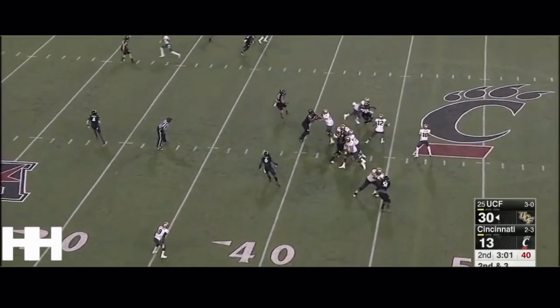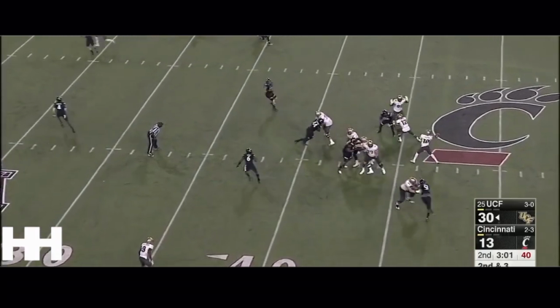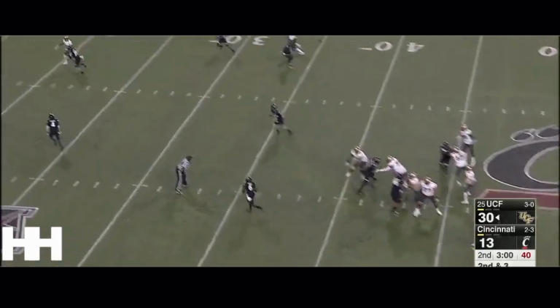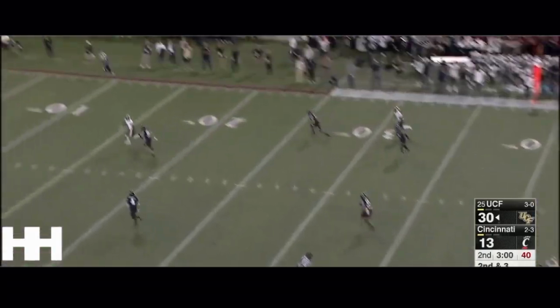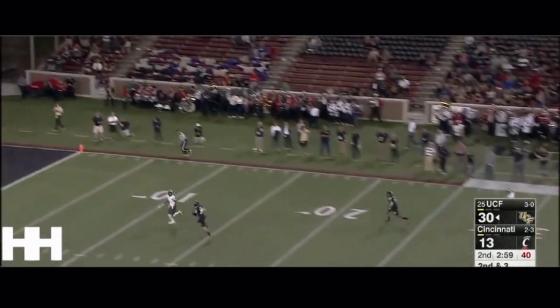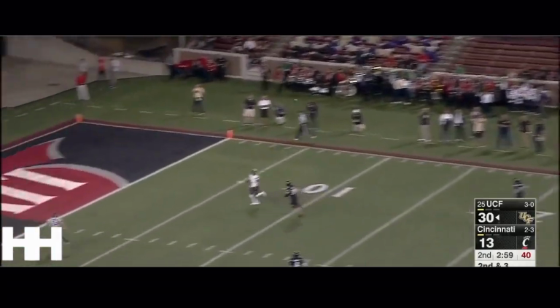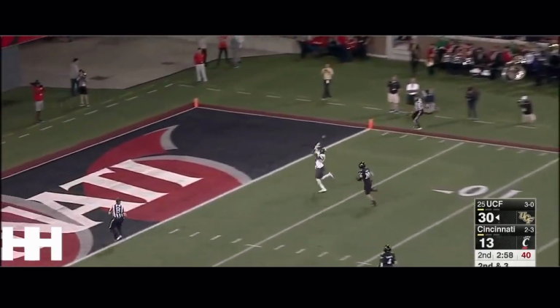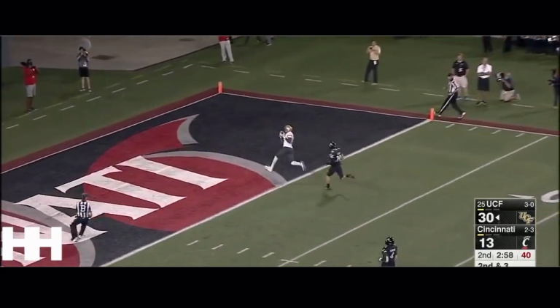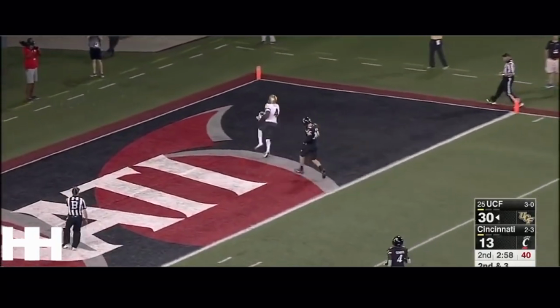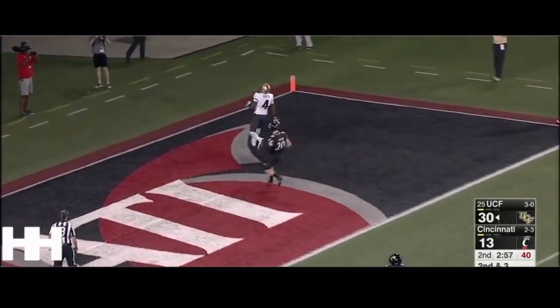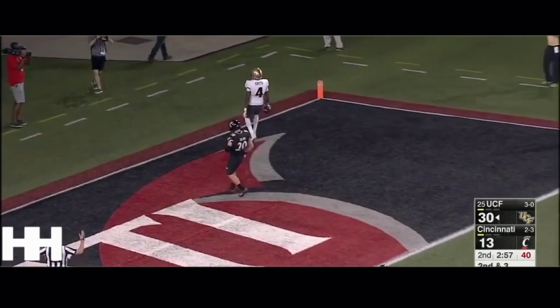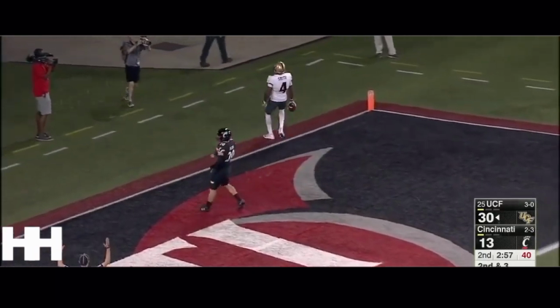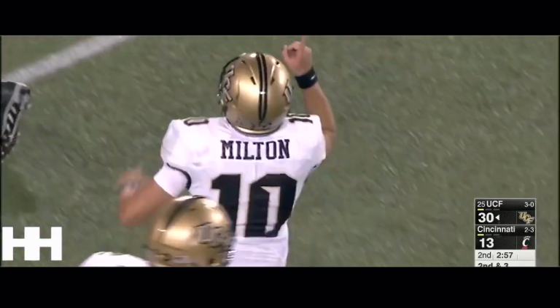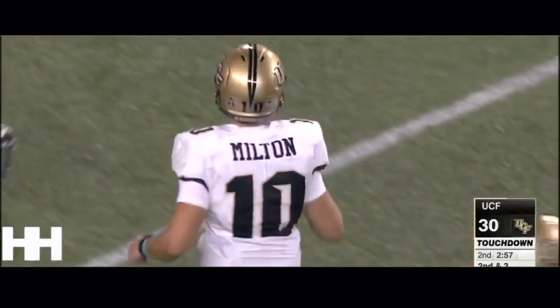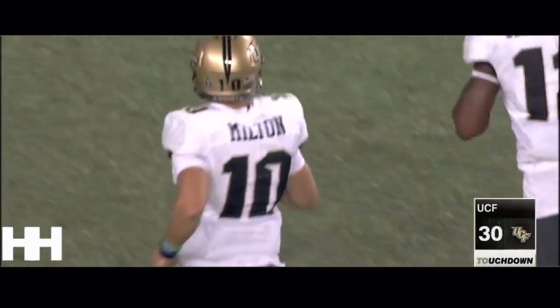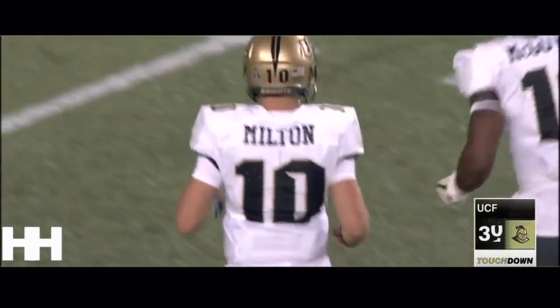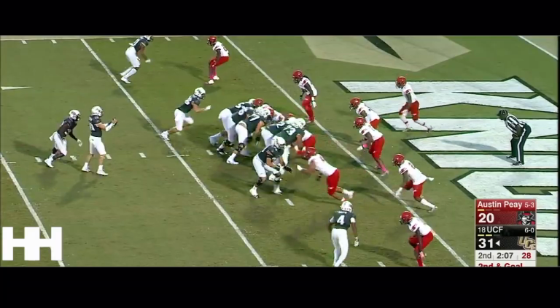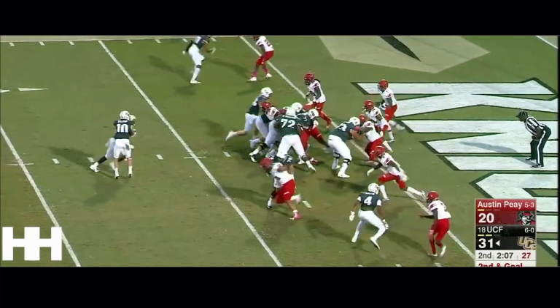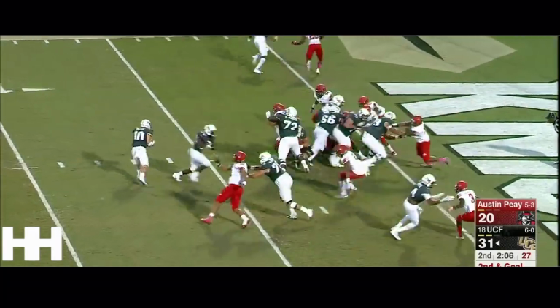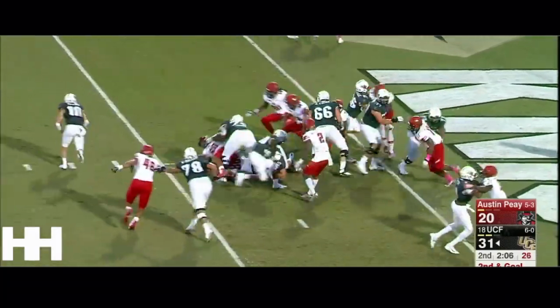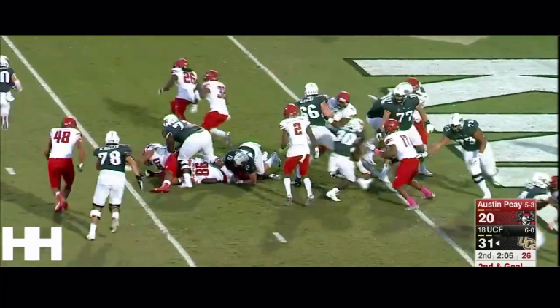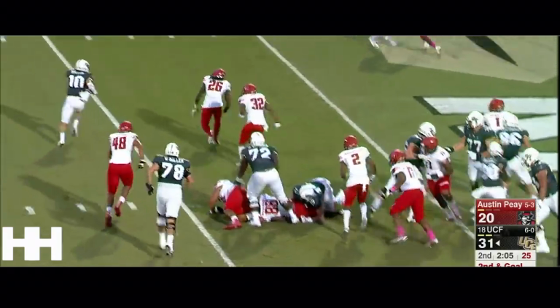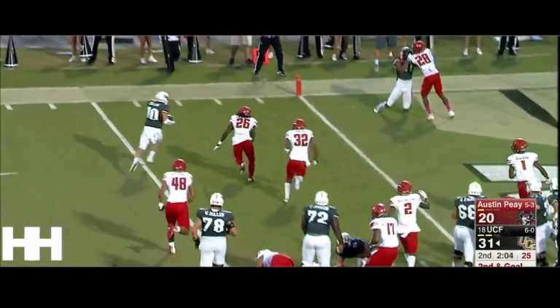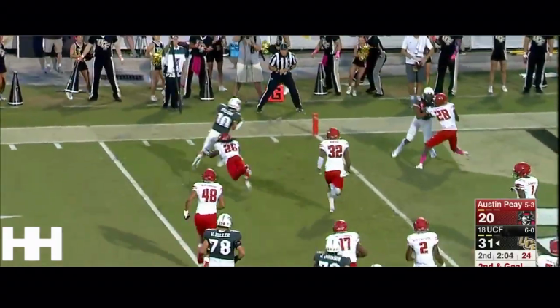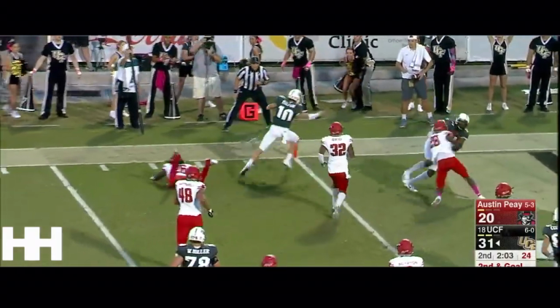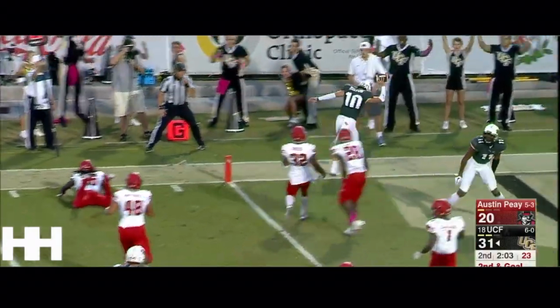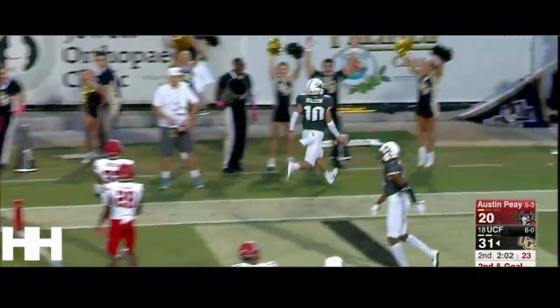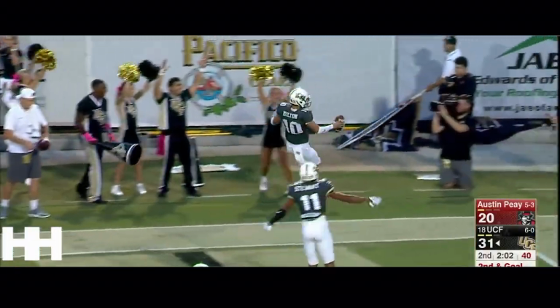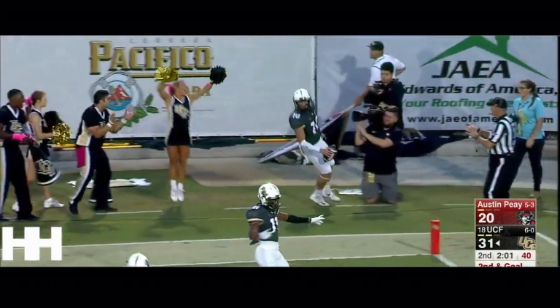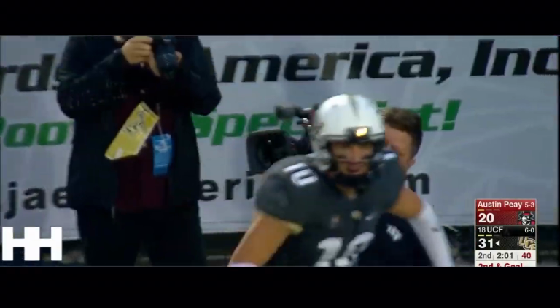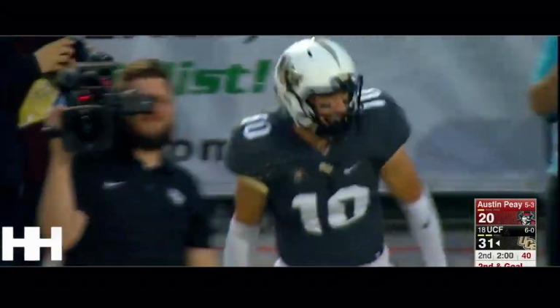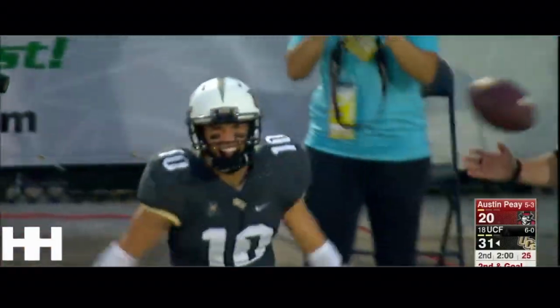Play action again. The pump fake looking deep. Breaking wide open is Trey Kwan Smith for the easy touchdown. Second down and goal, they will stay with the quarterback keeper. Milton for the first time using his feet — touchdown Knights.